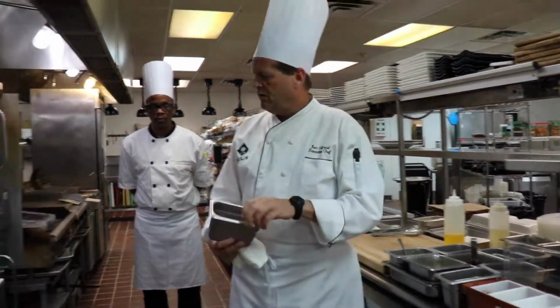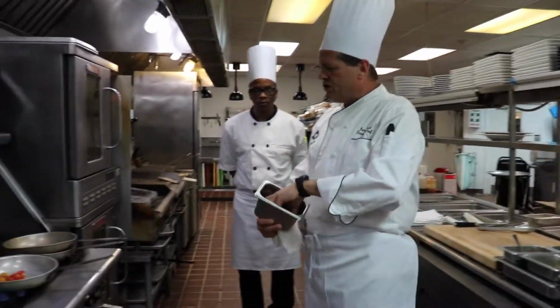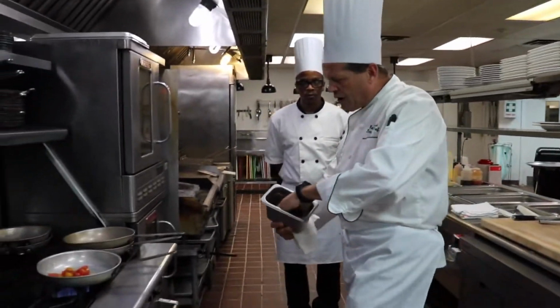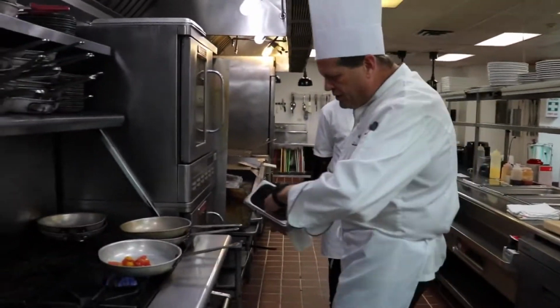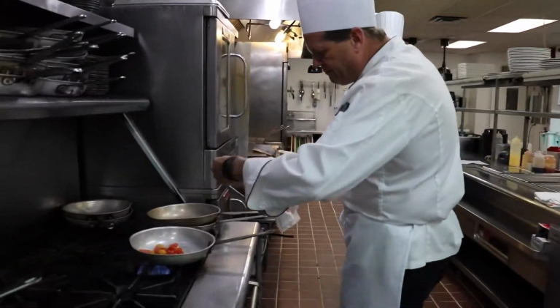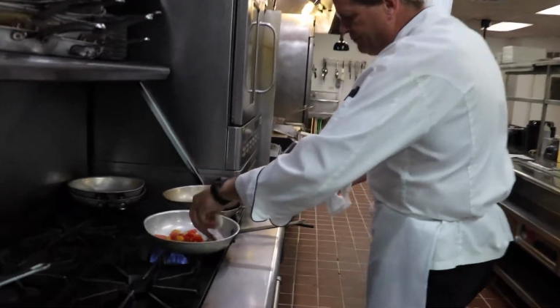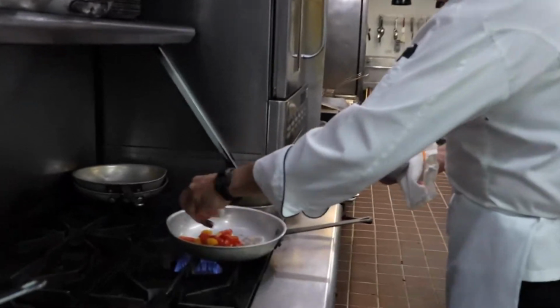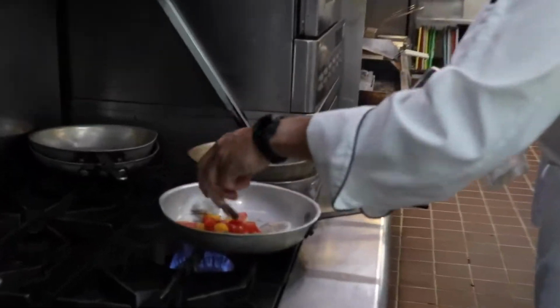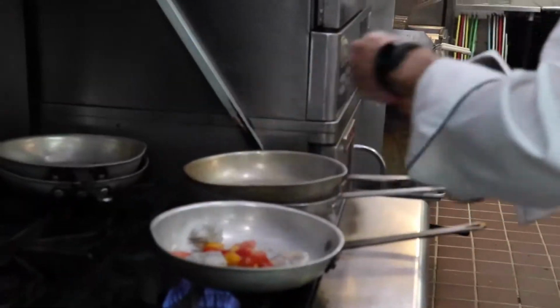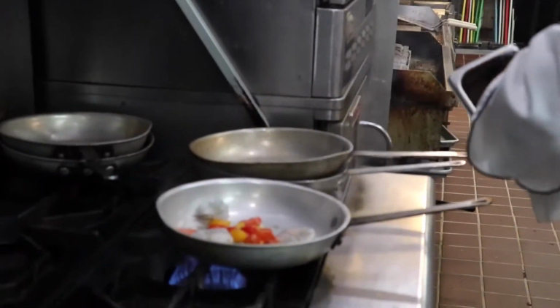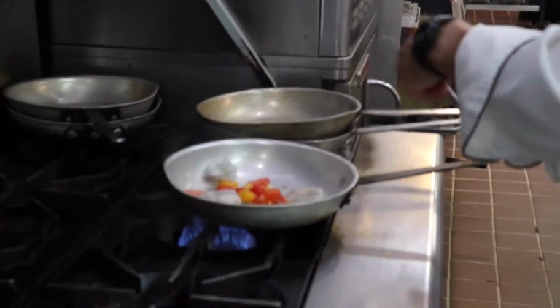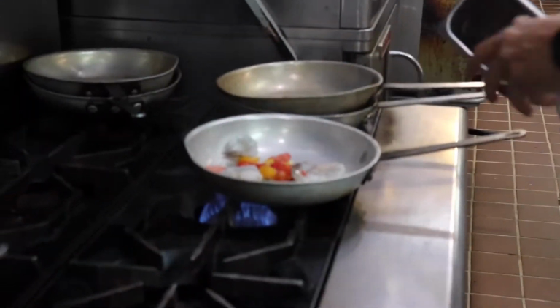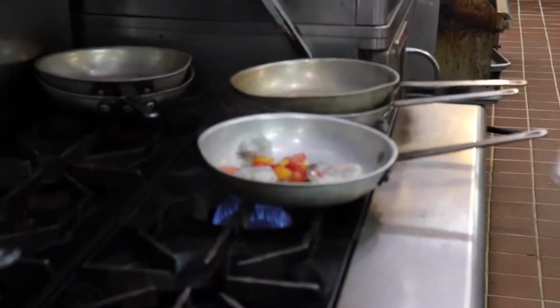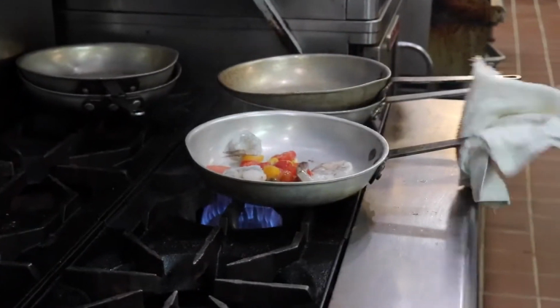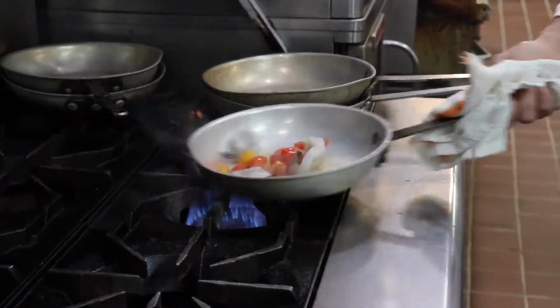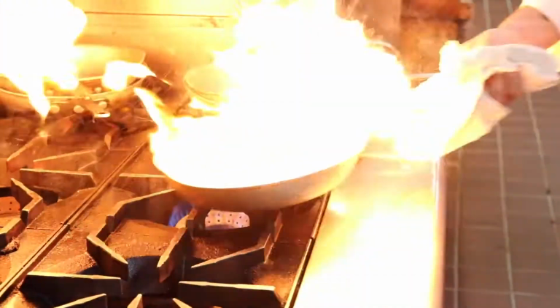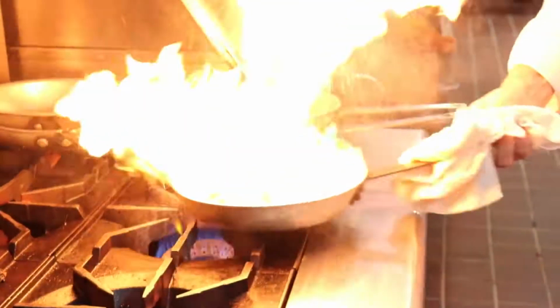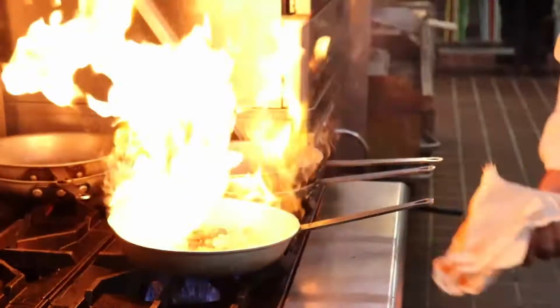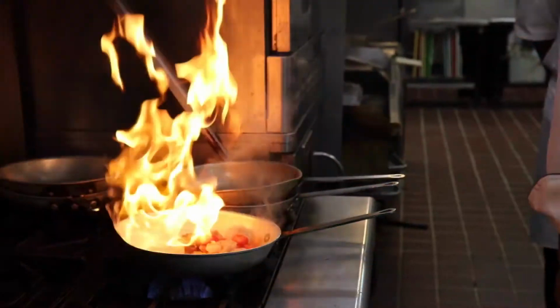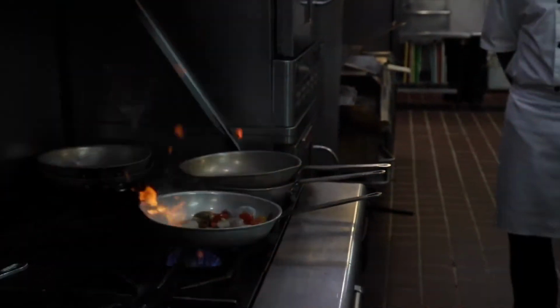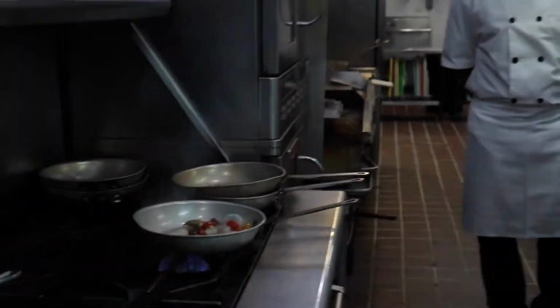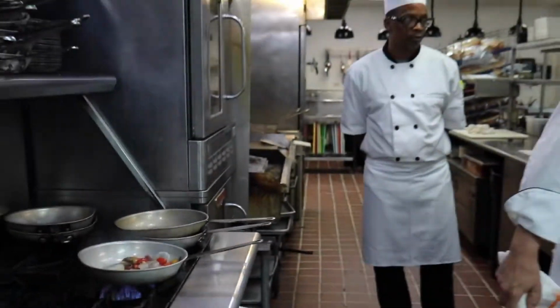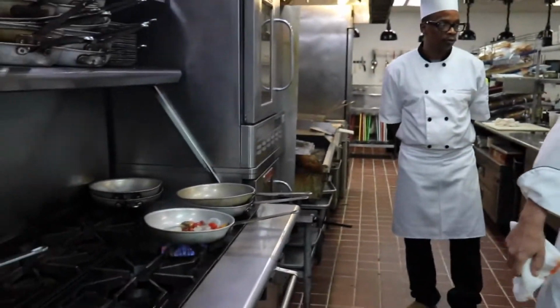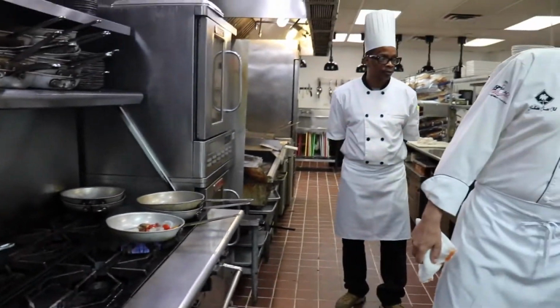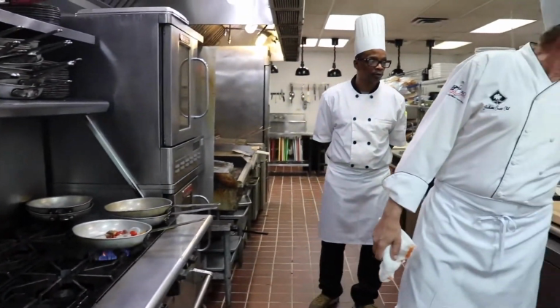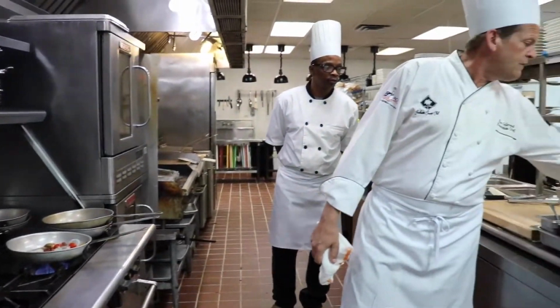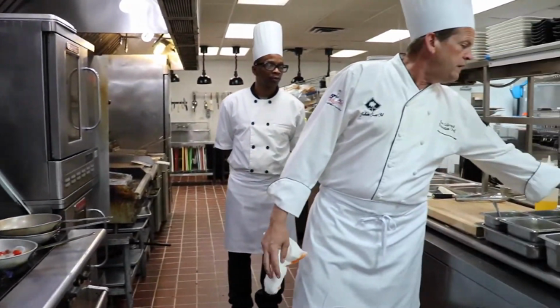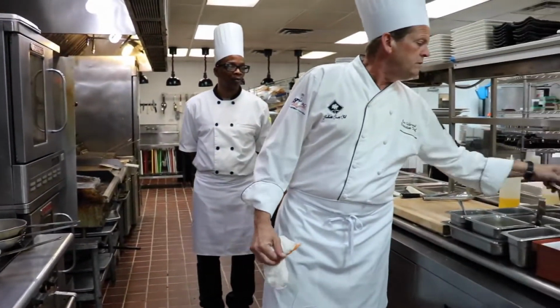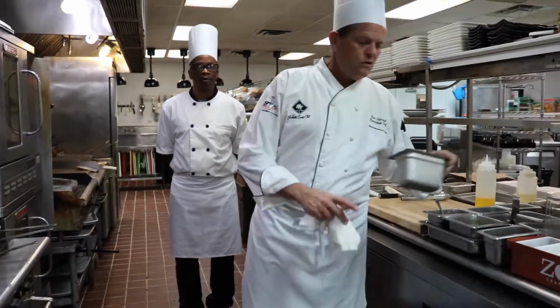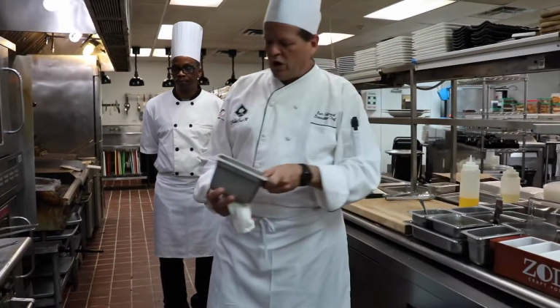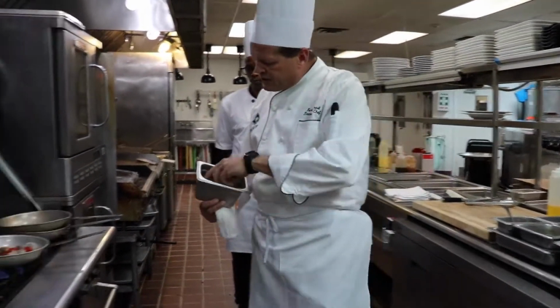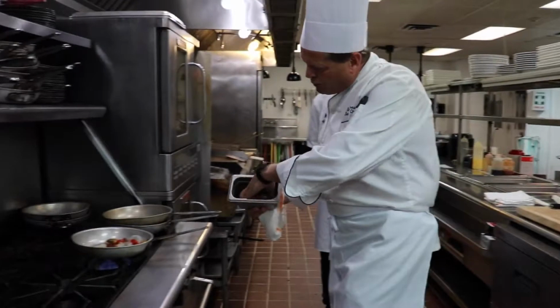Now we're going to start adding our protein. We'll put four shrimp in there. Also, we're going to throw in four ounces of grouper.